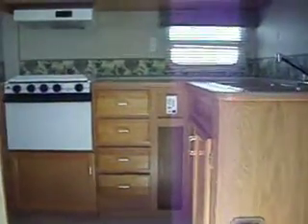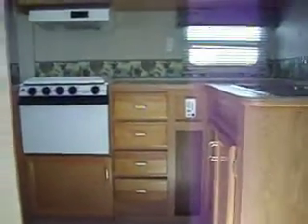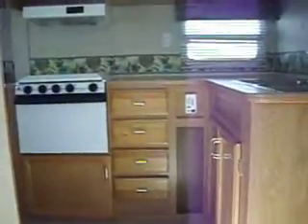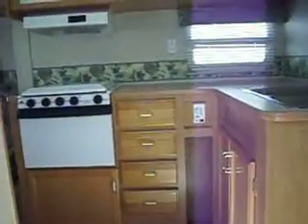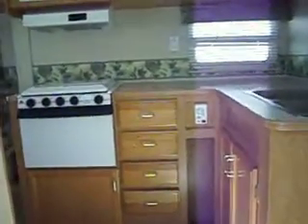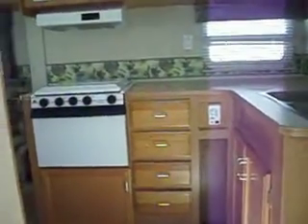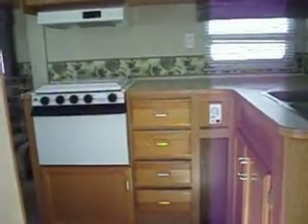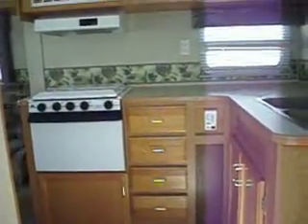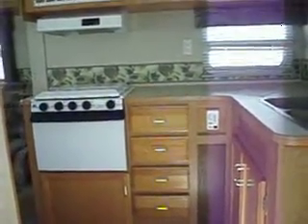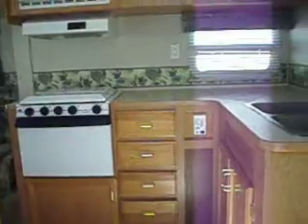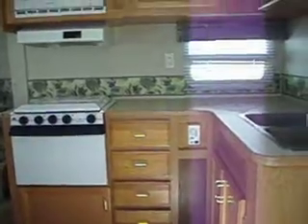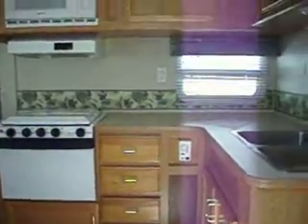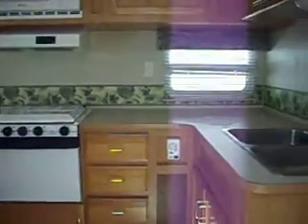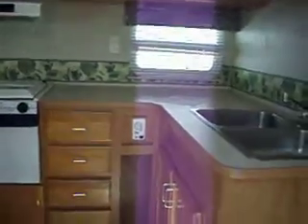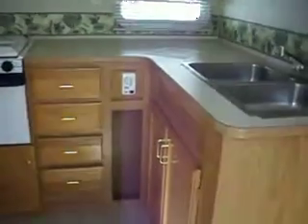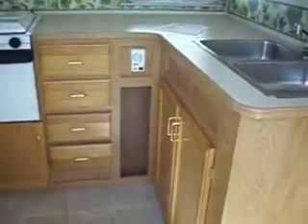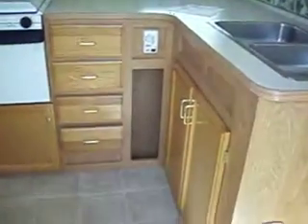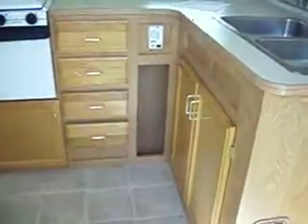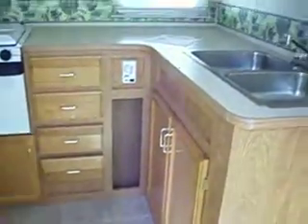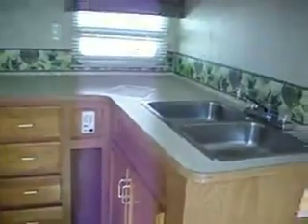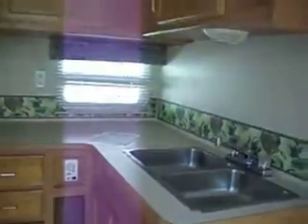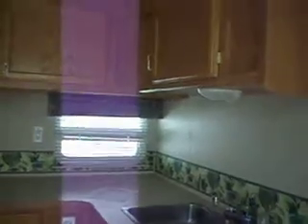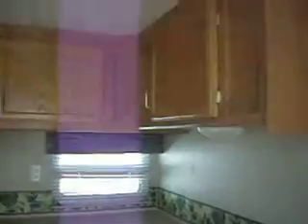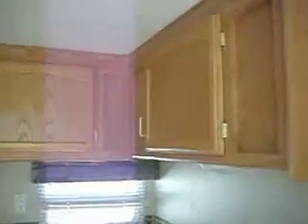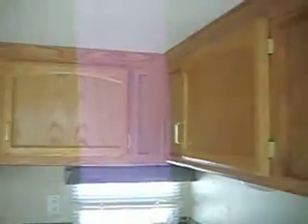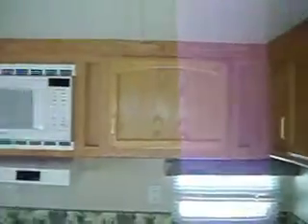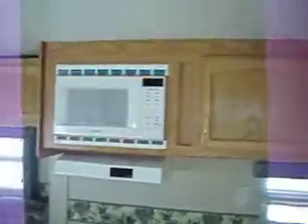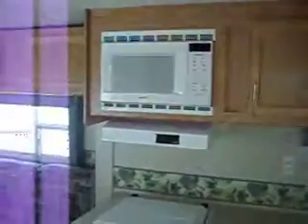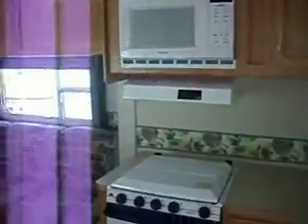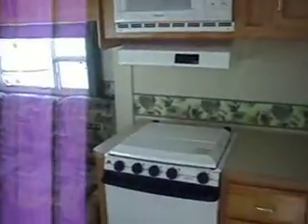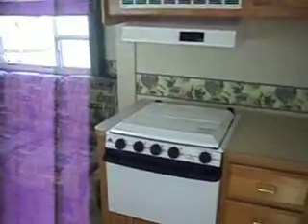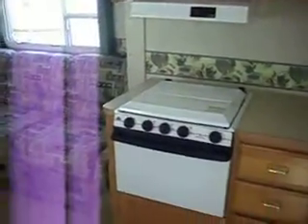We are going in a 2003 Jayco 294. Corner kitchen, lots of storage, overhead cabinets, microwave, oven.